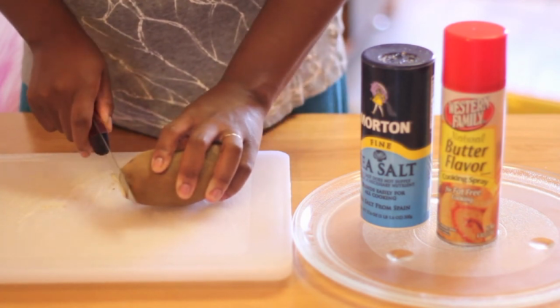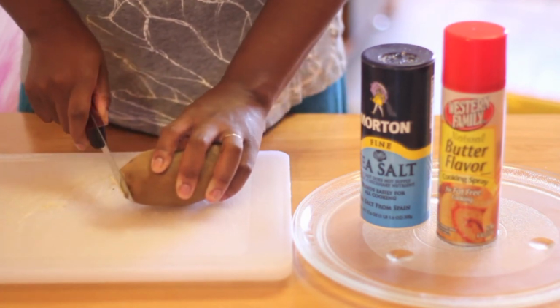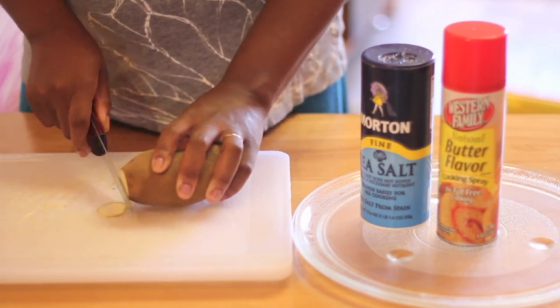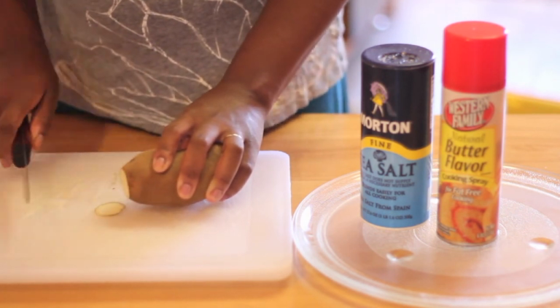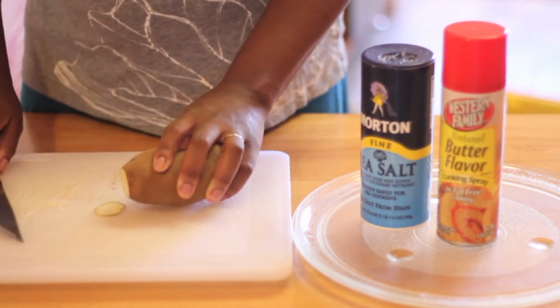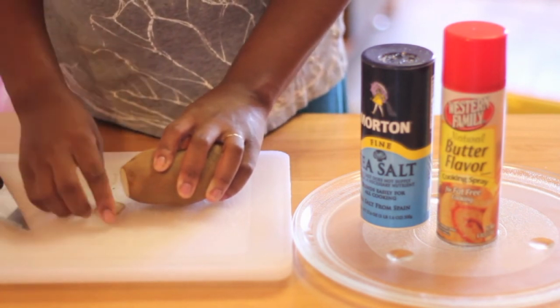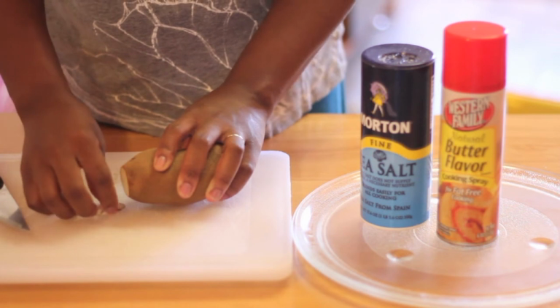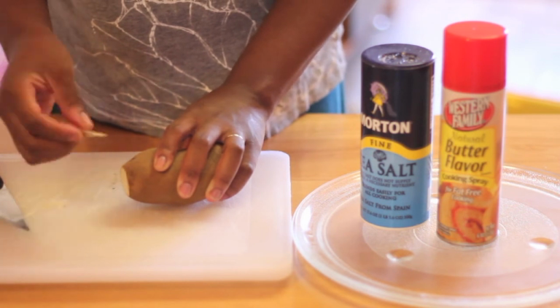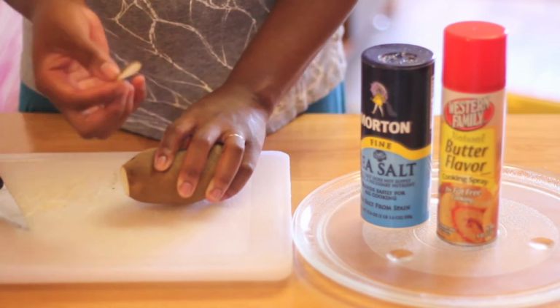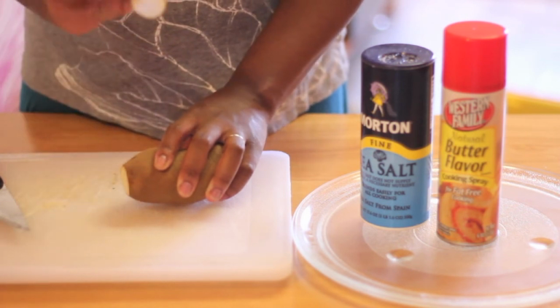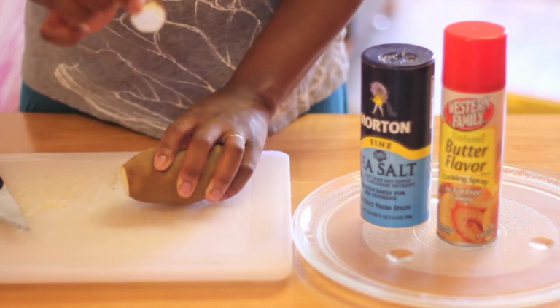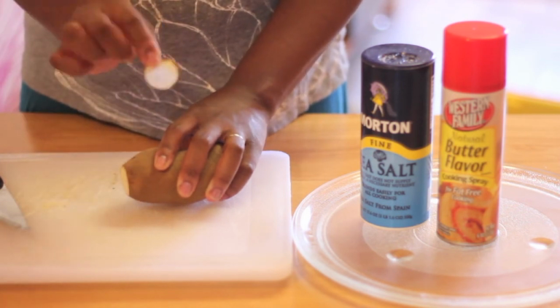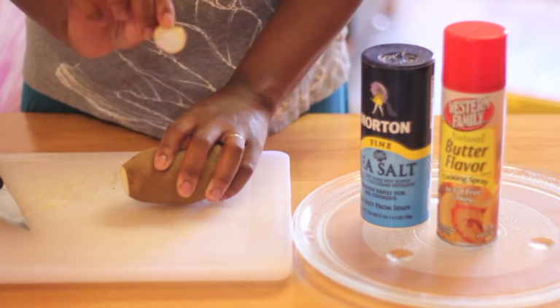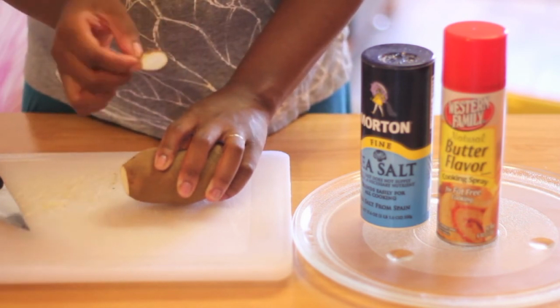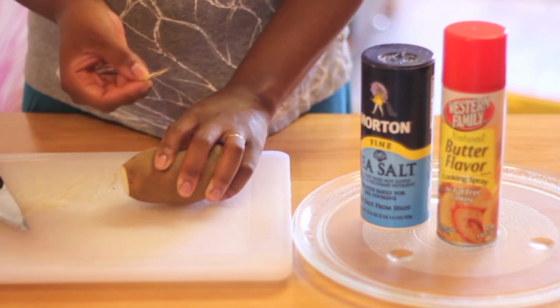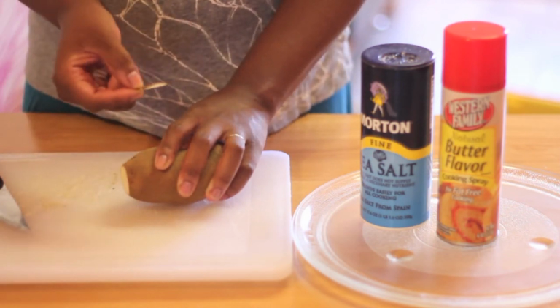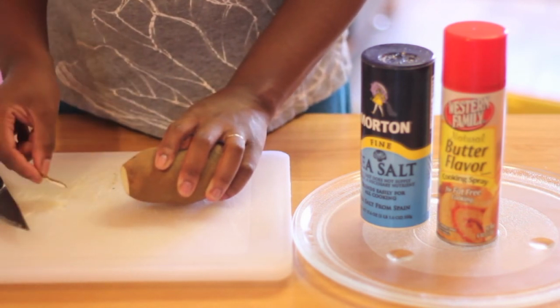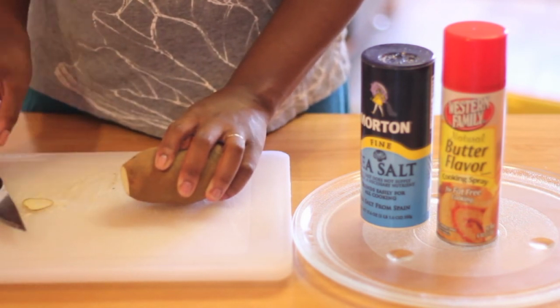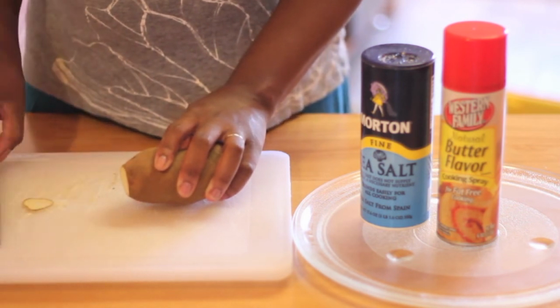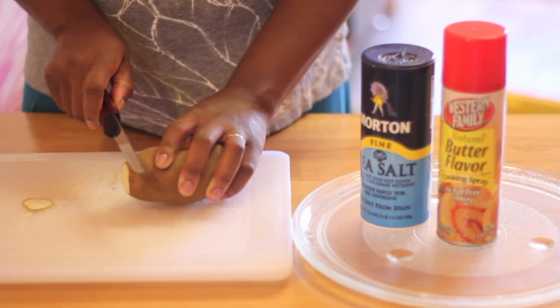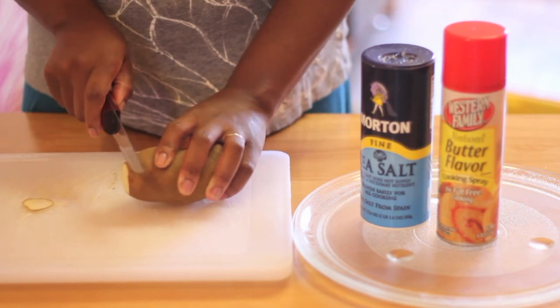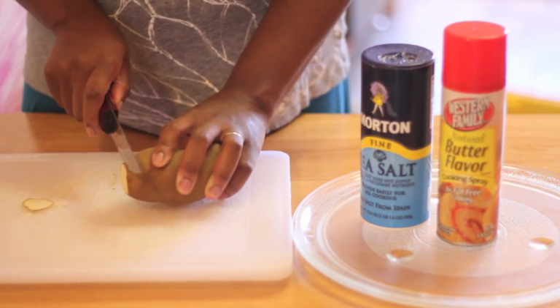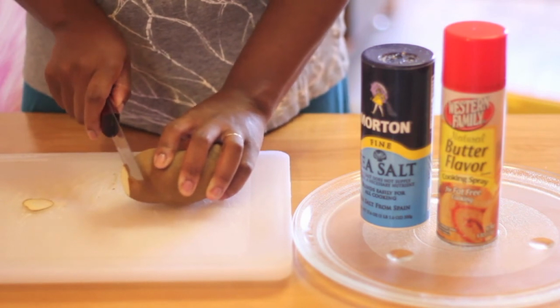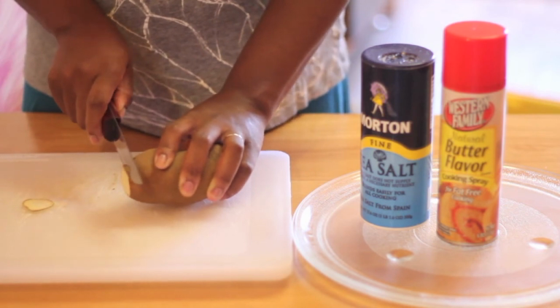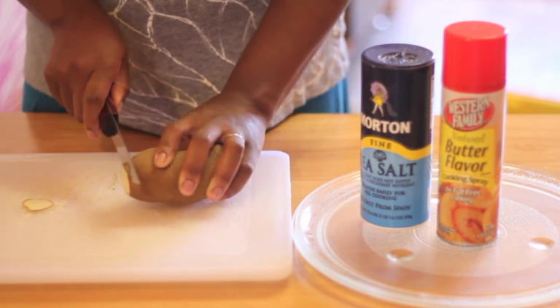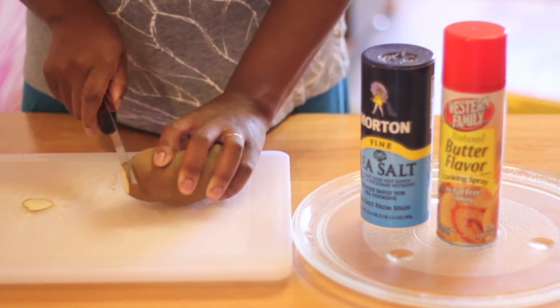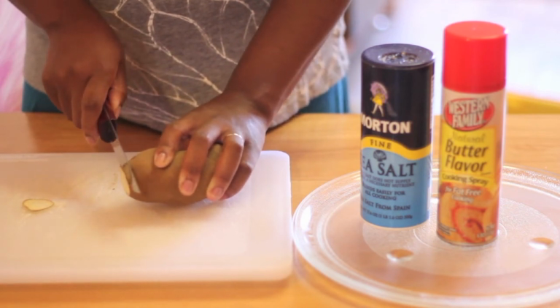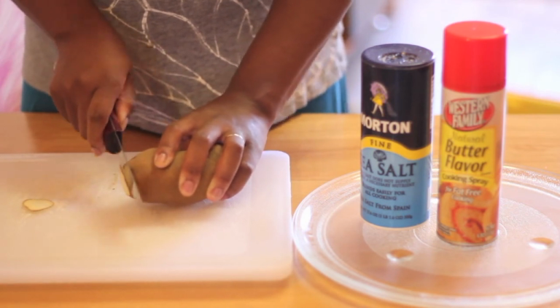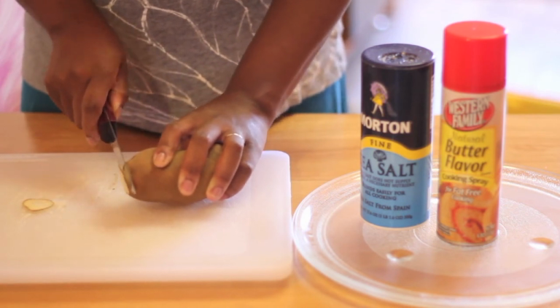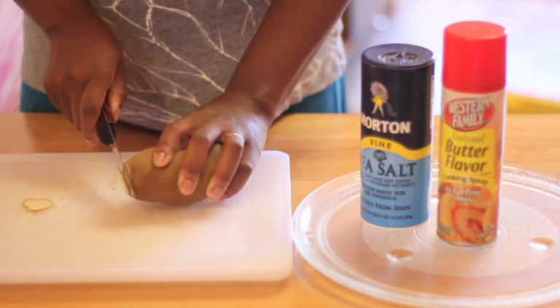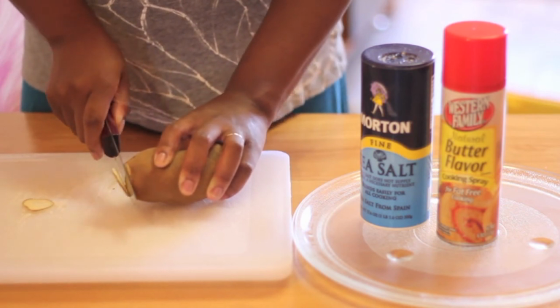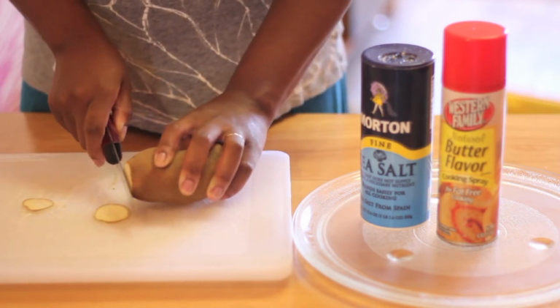You want your chips to be very thin, just like any other potato chip. As you can see, this is incredibly thin. The thinner you can get the chips, the better. The idea is to have them almost transparent.